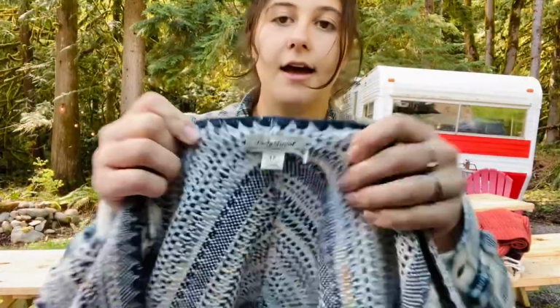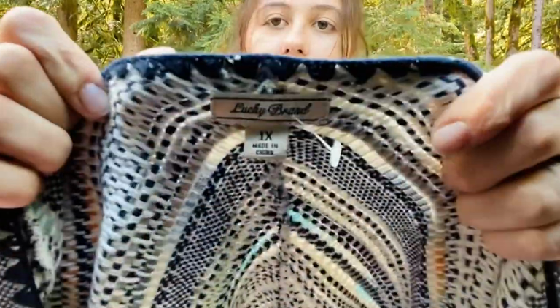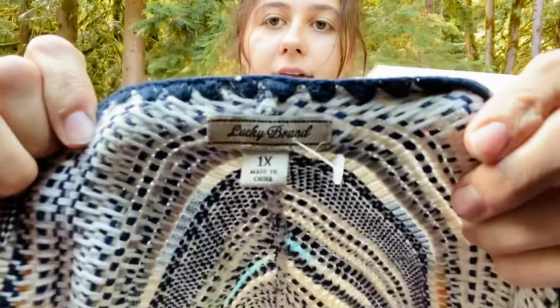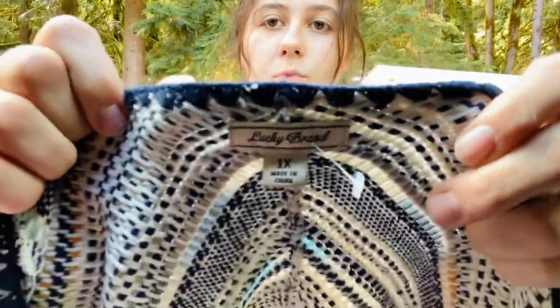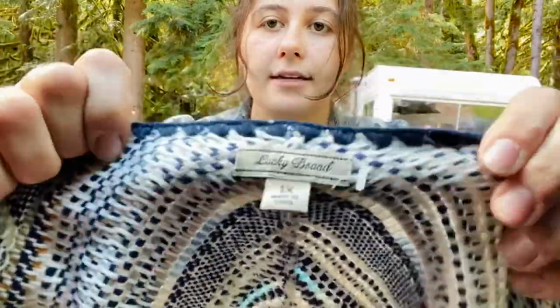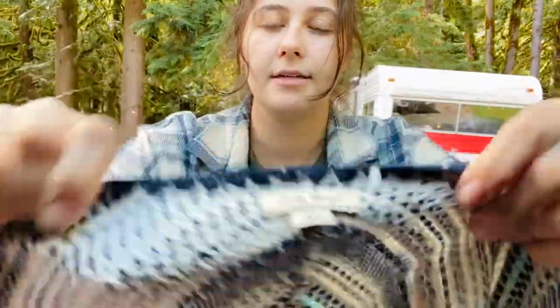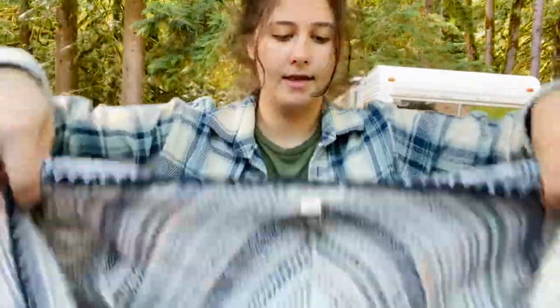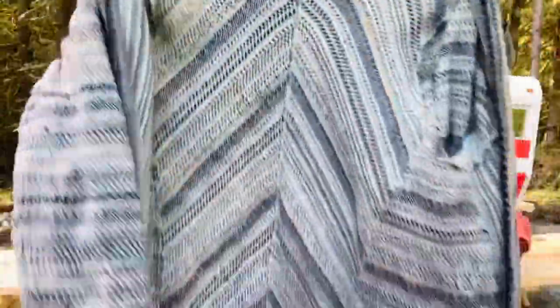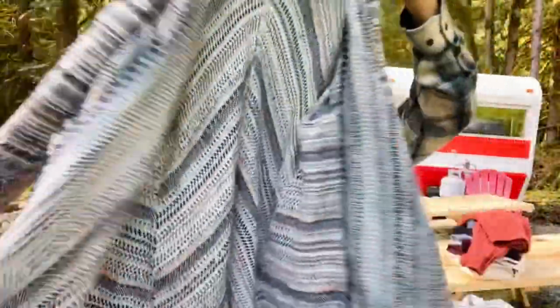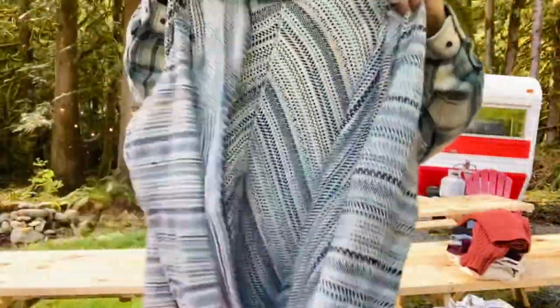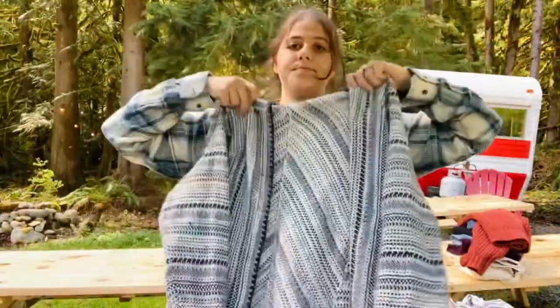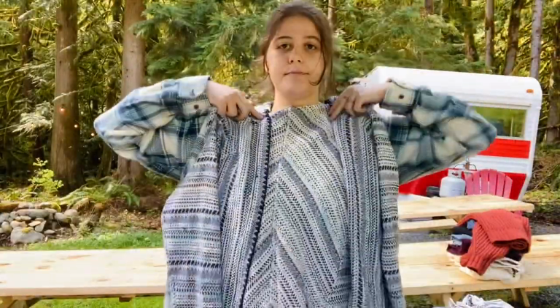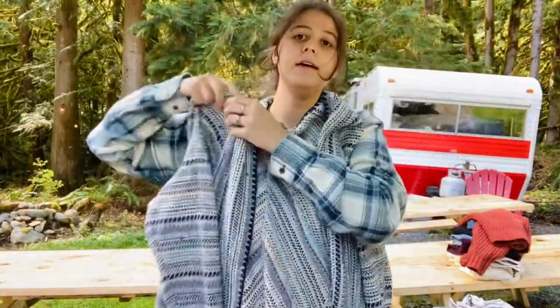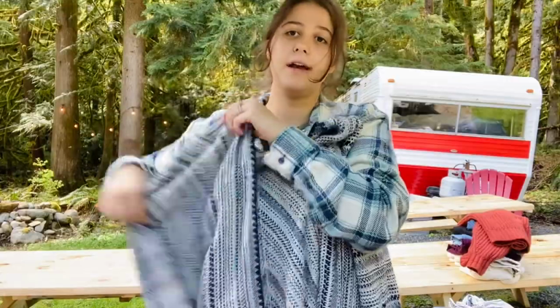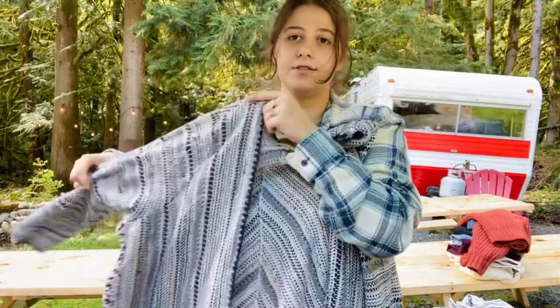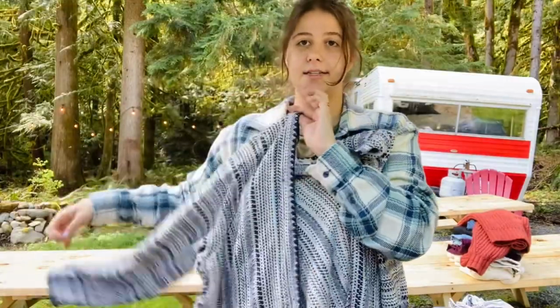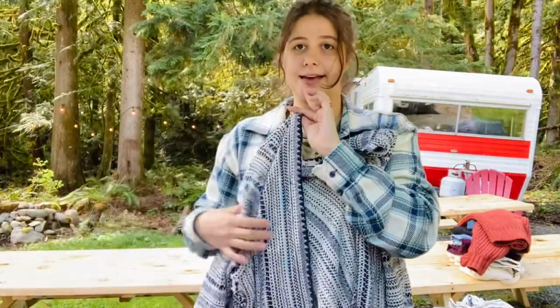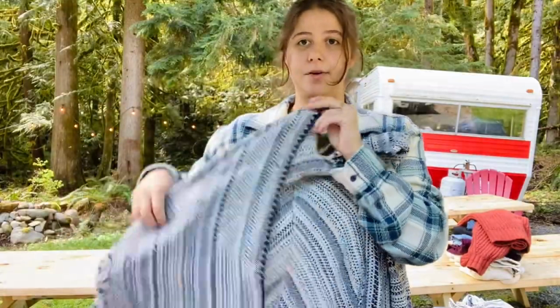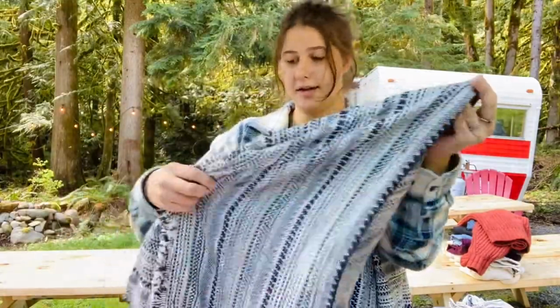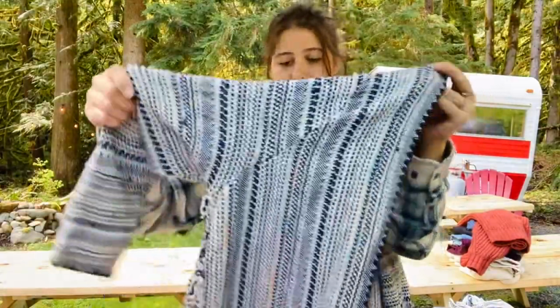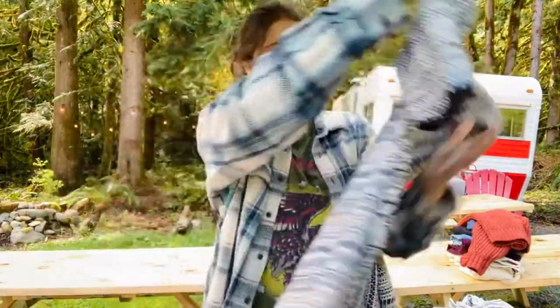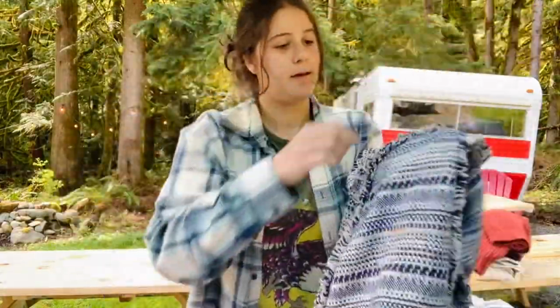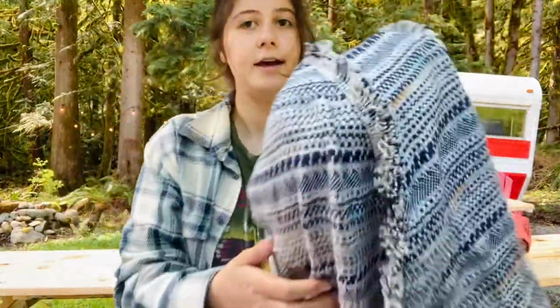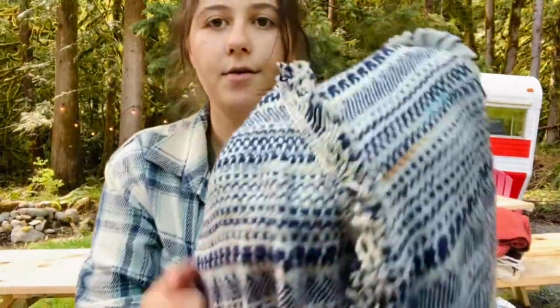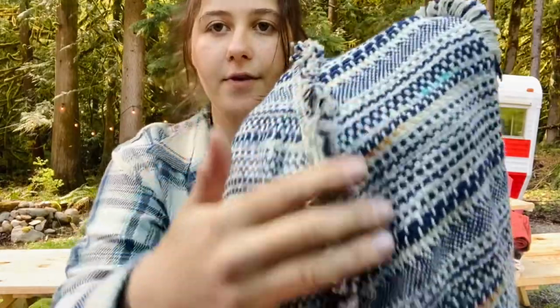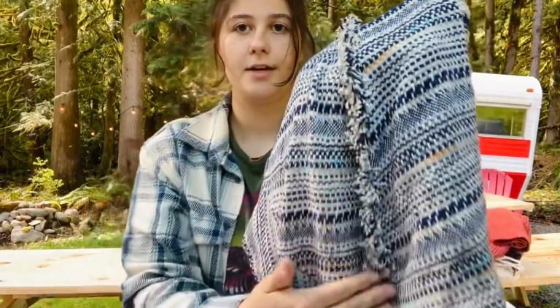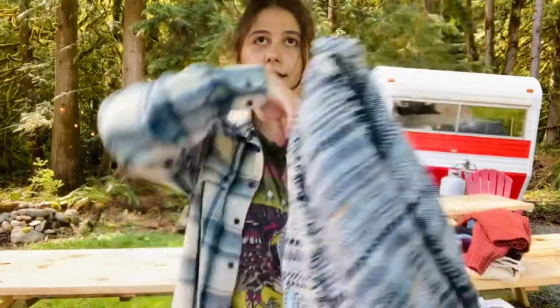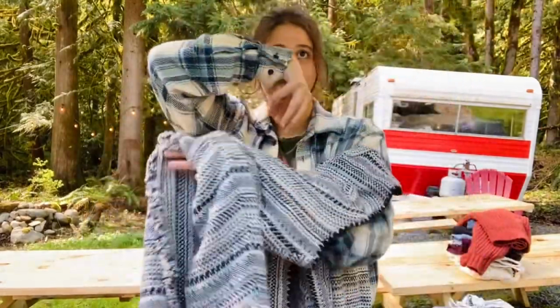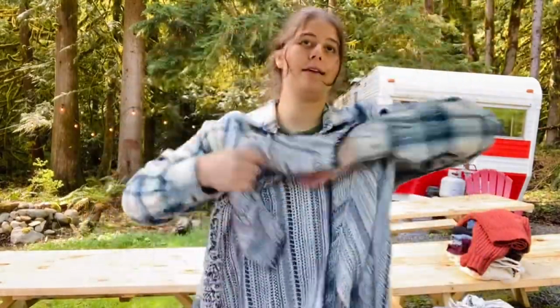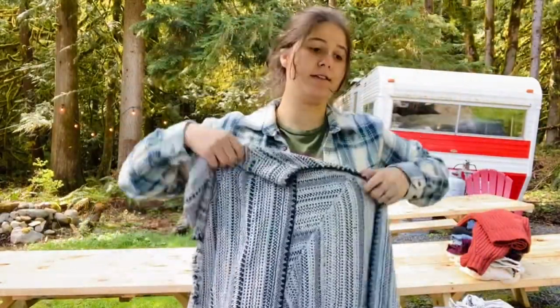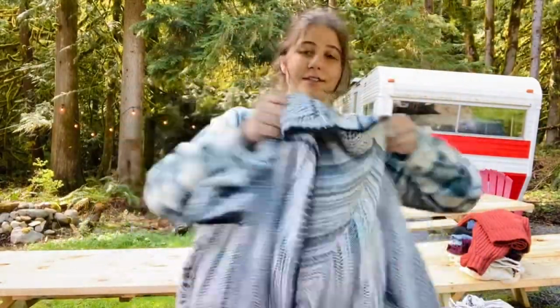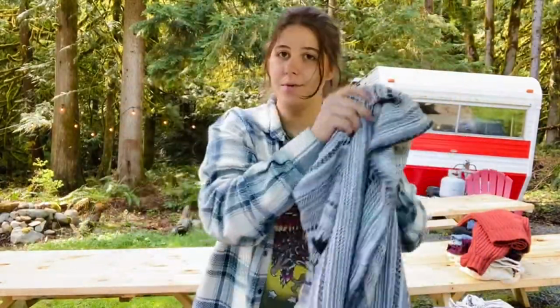This is a Lucky Brand size 1X cardigan sweater. 1X is great and Lucky Brand cardigans sell super well. It has cute little fringe down the seams and I think this should sell pretty well, so I grabbed that.